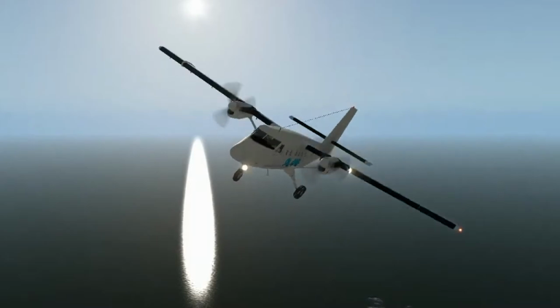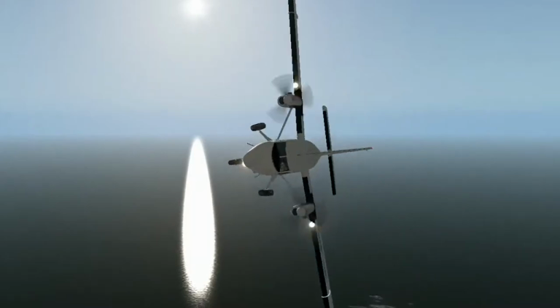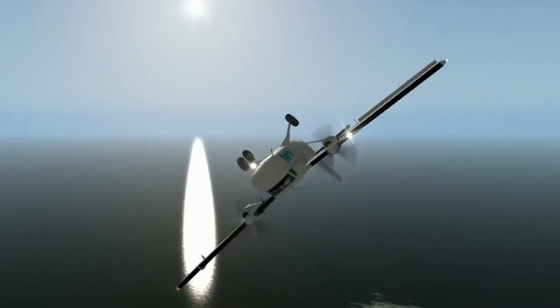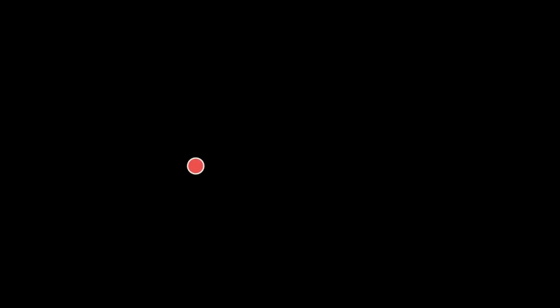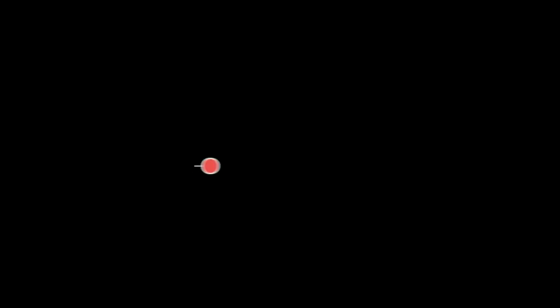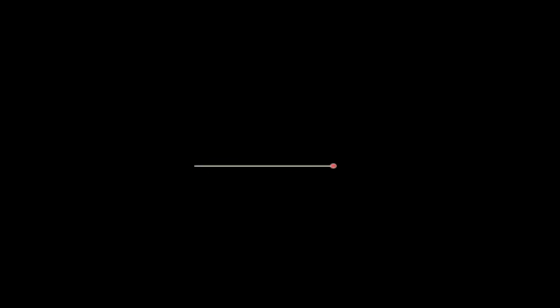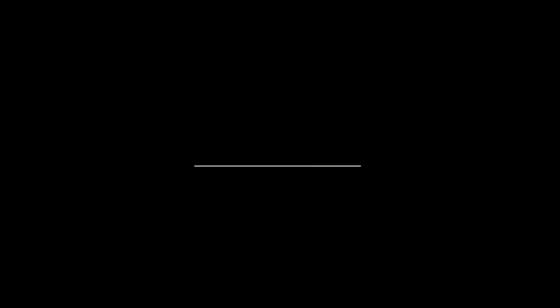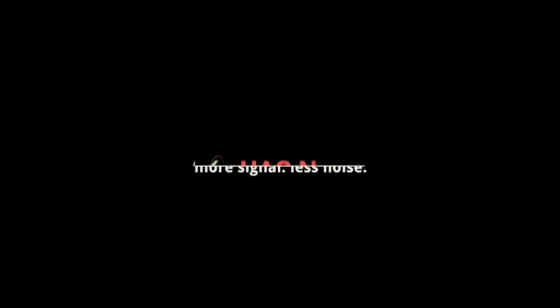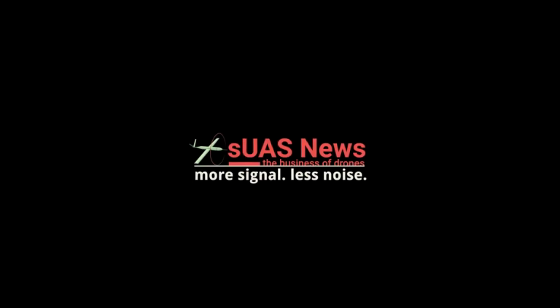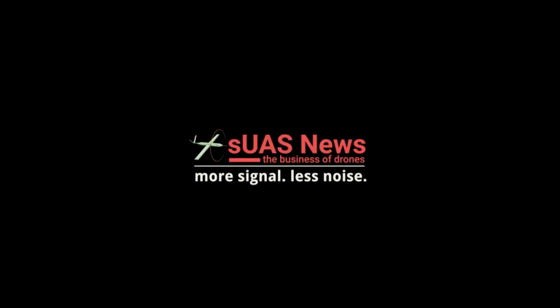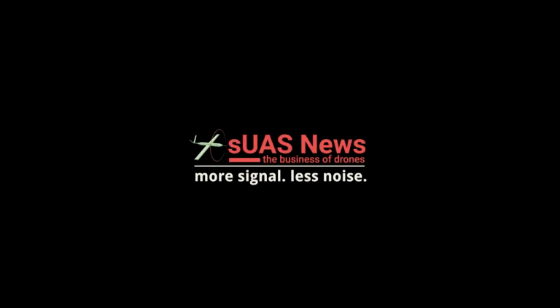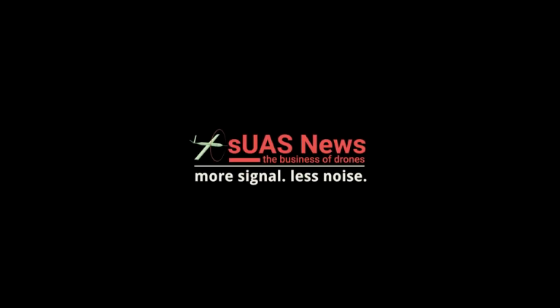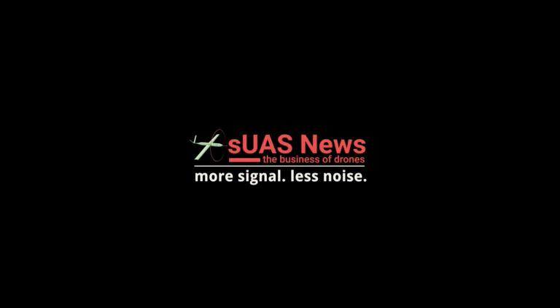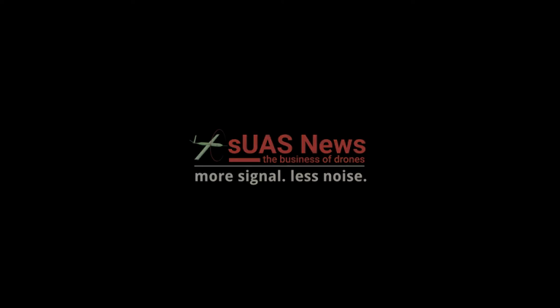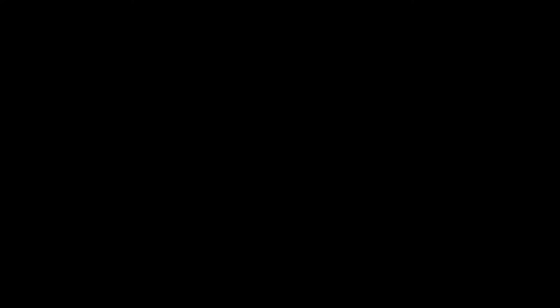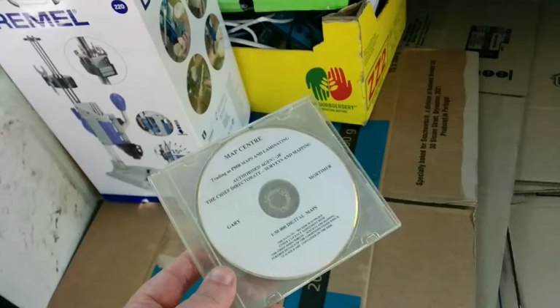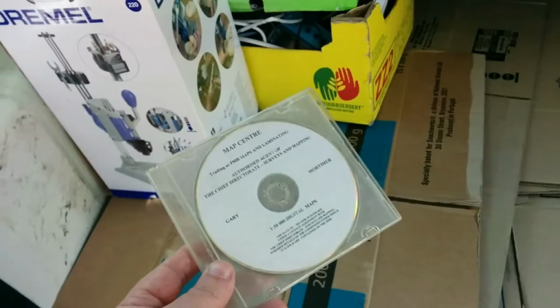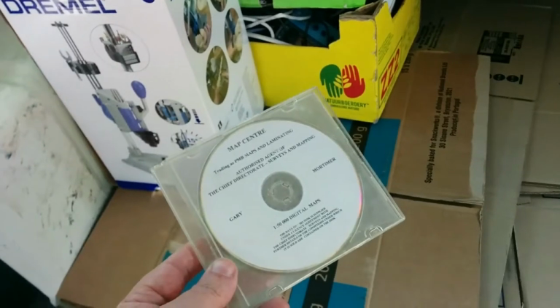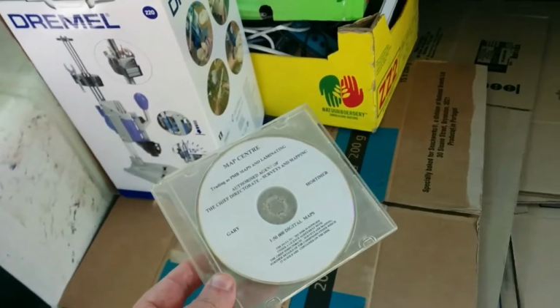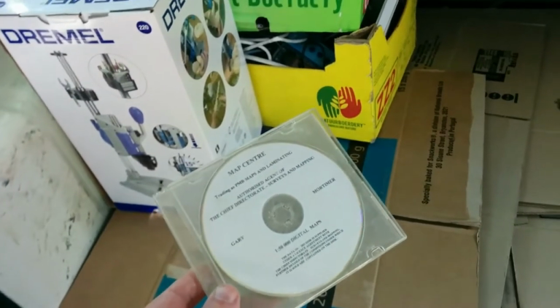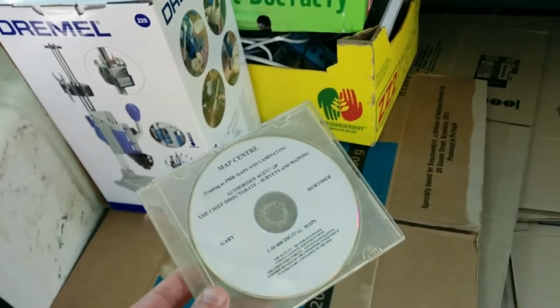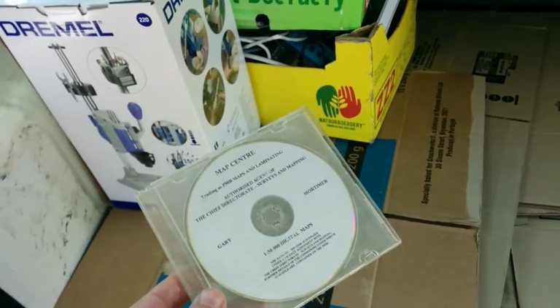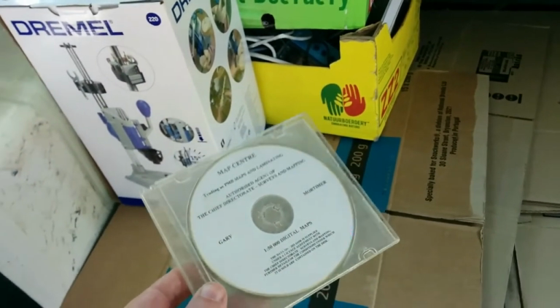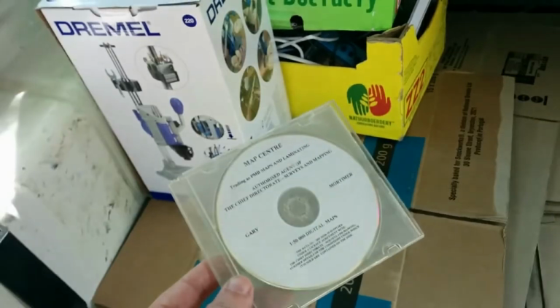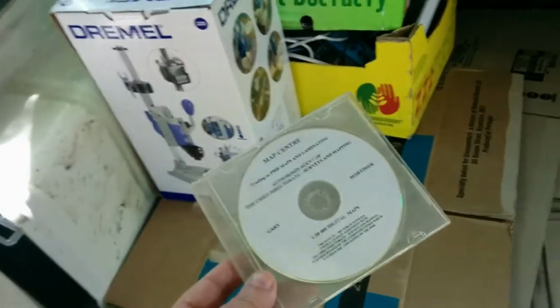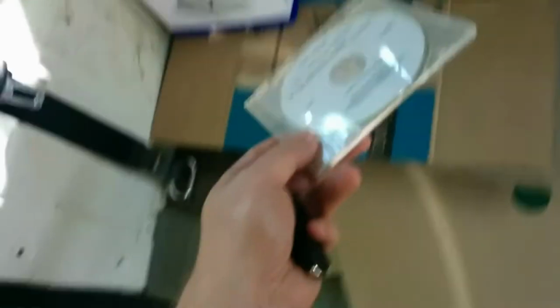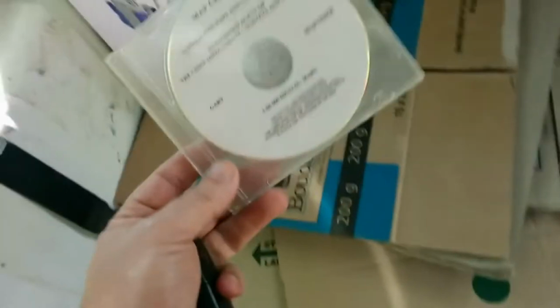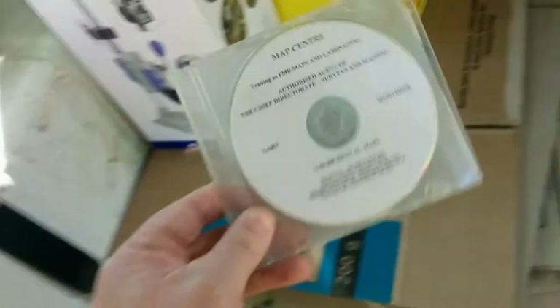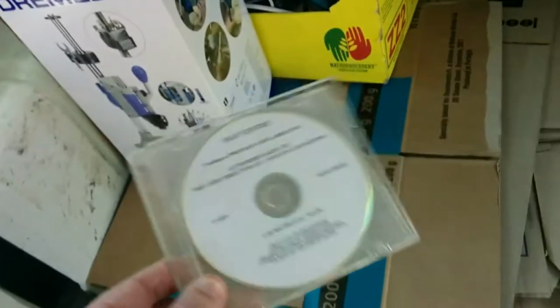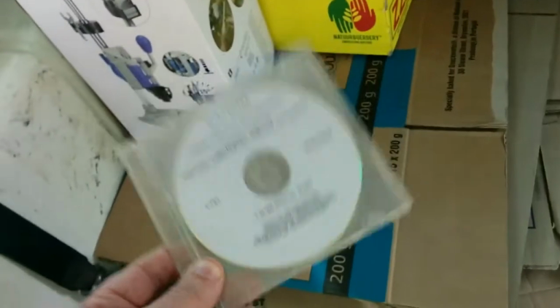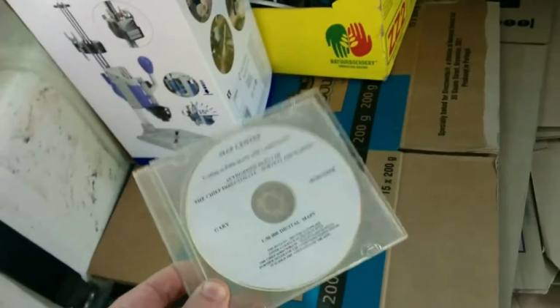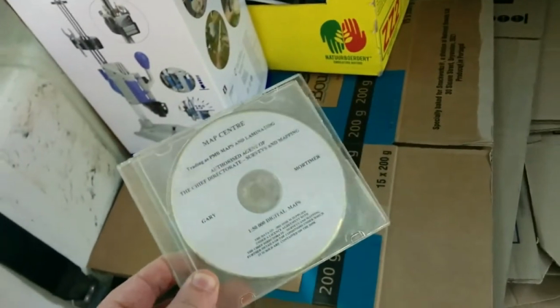Friday Fly Day. SVS News is moving its World HQ. We're moving house. Moving house means you find stuff, doesn't it?